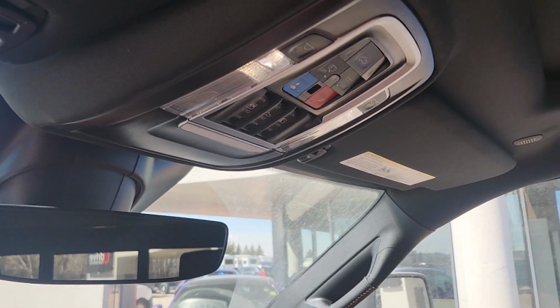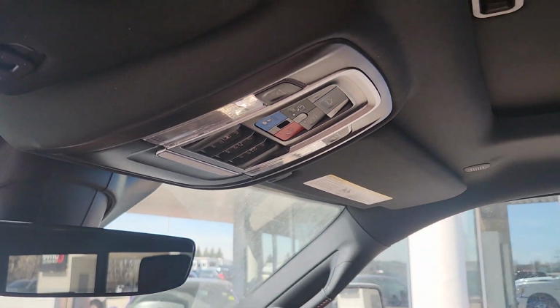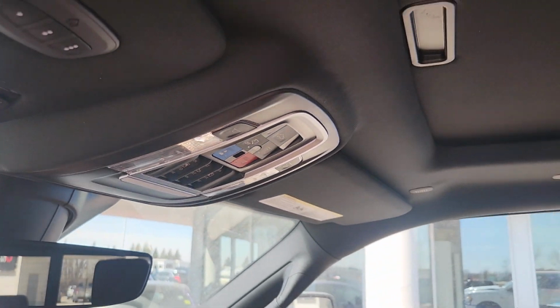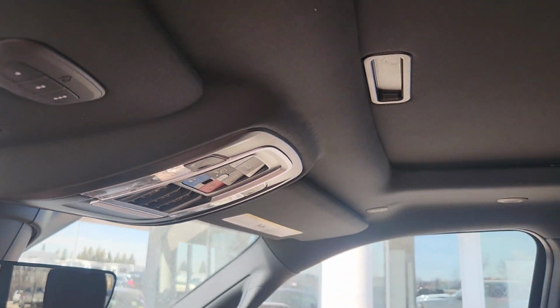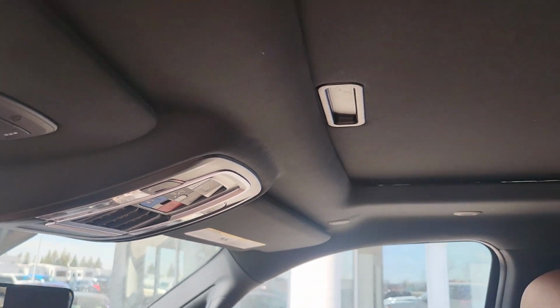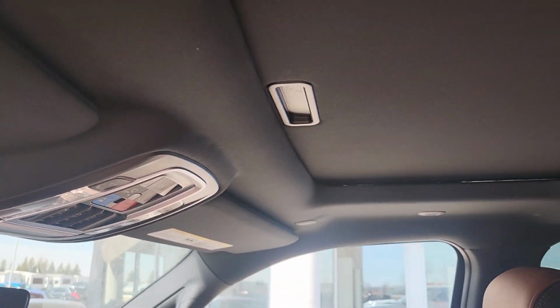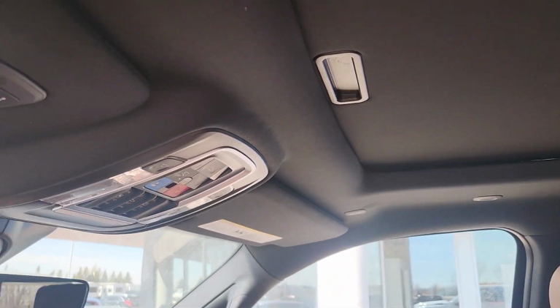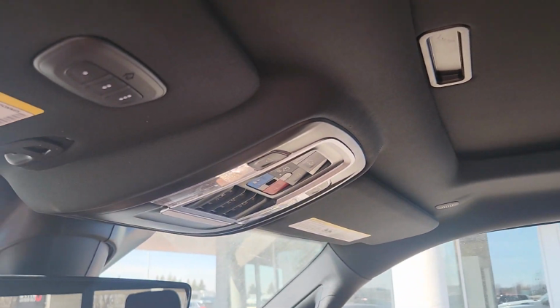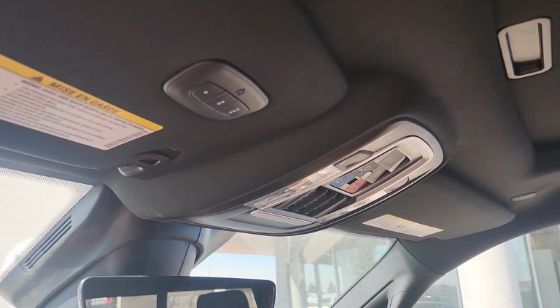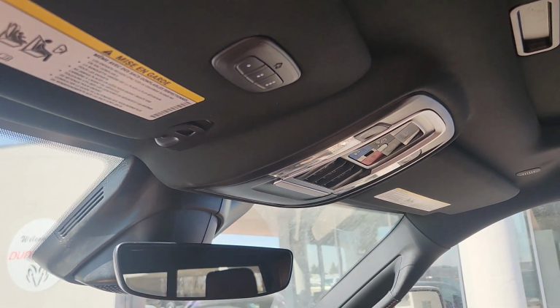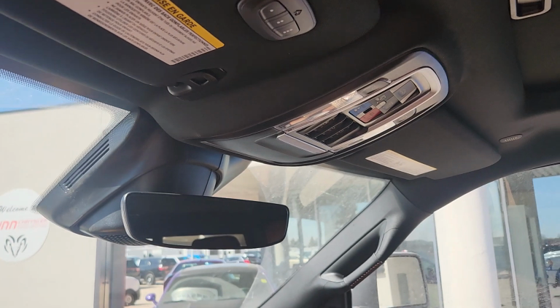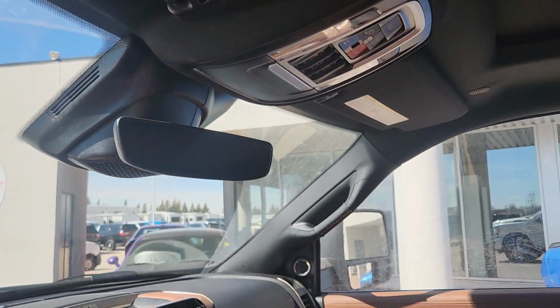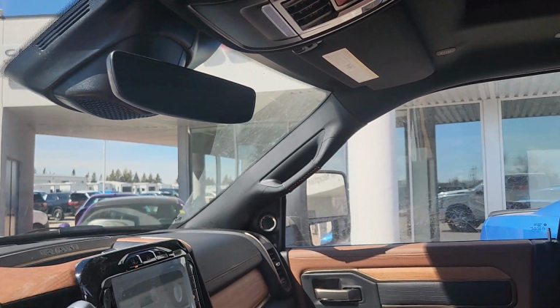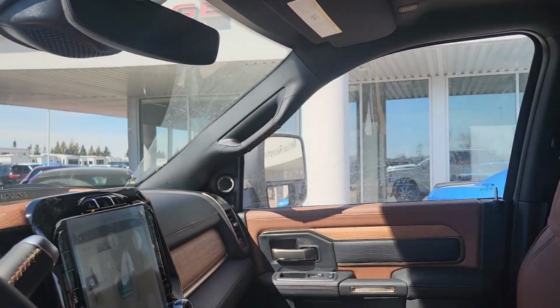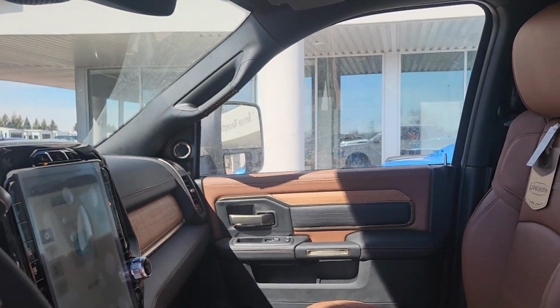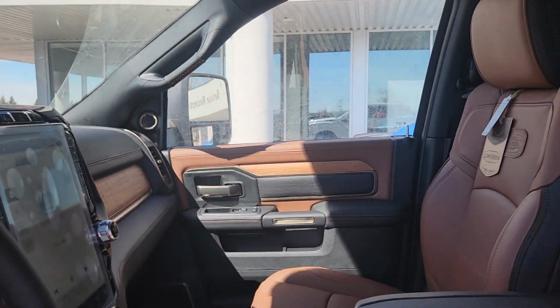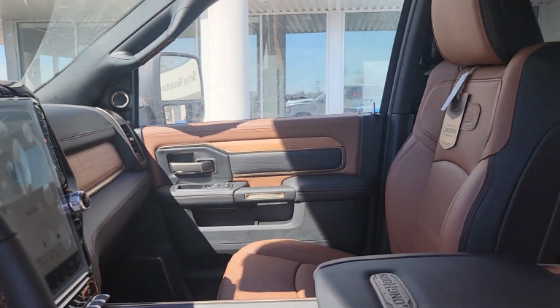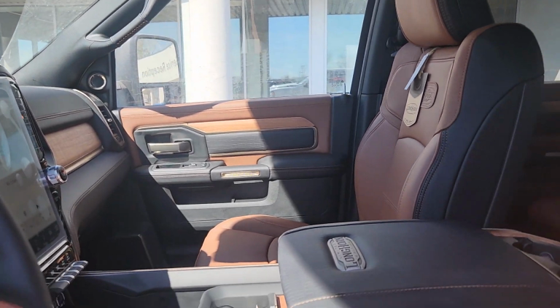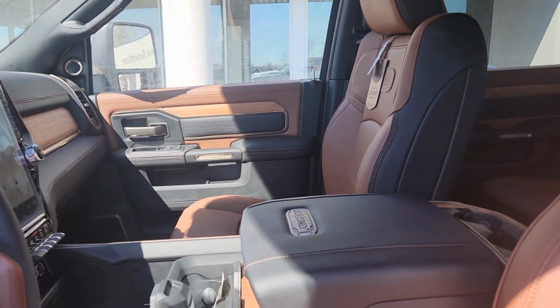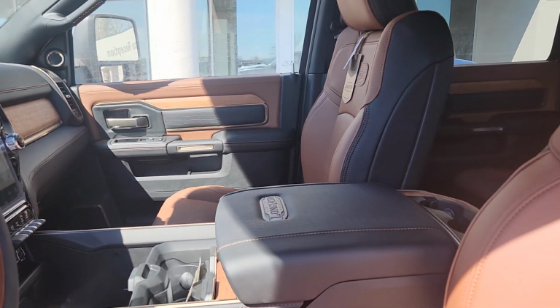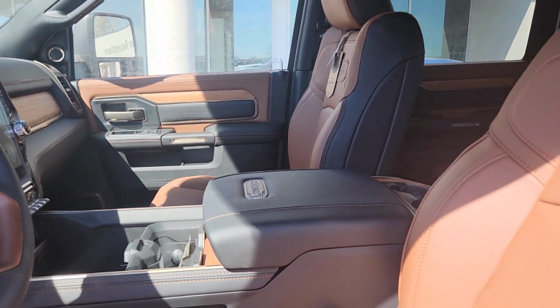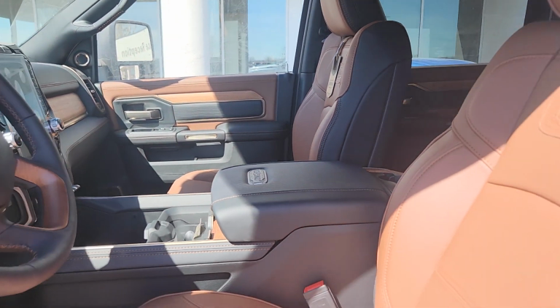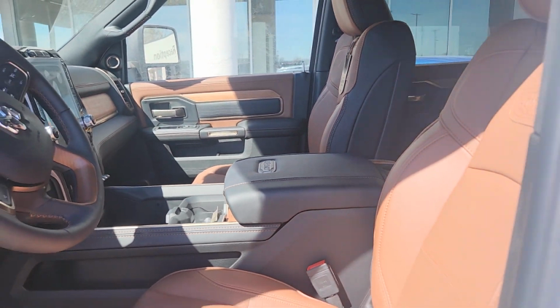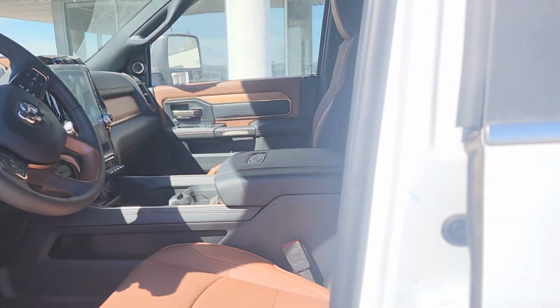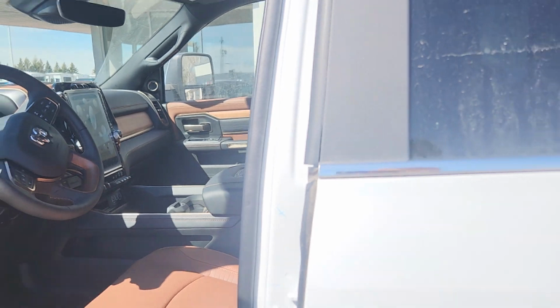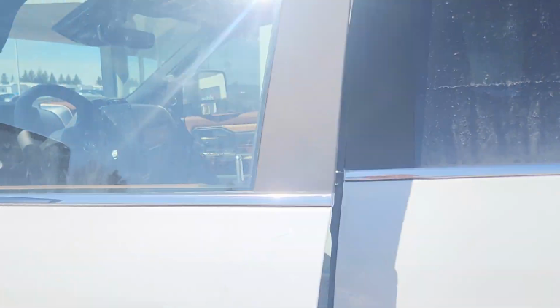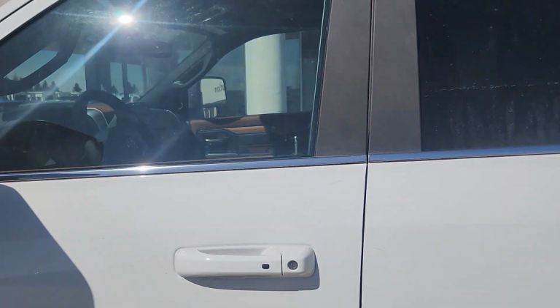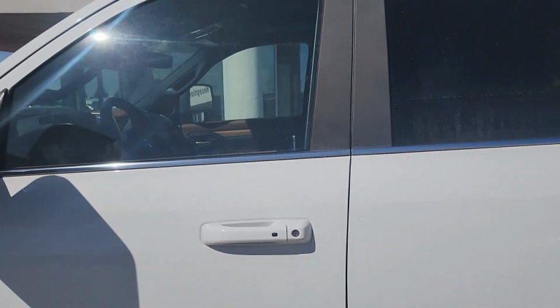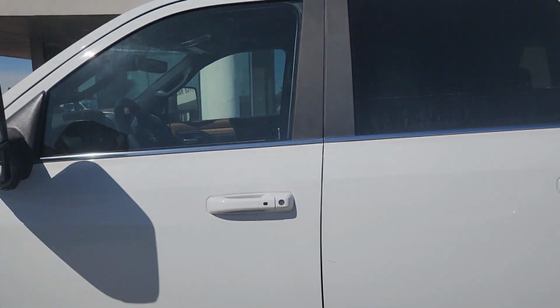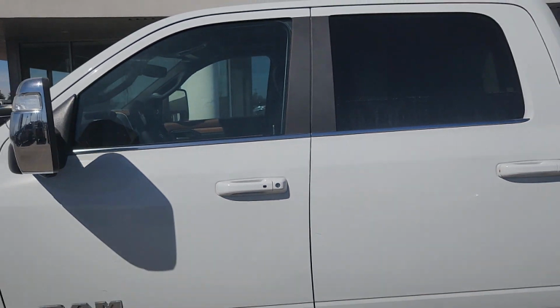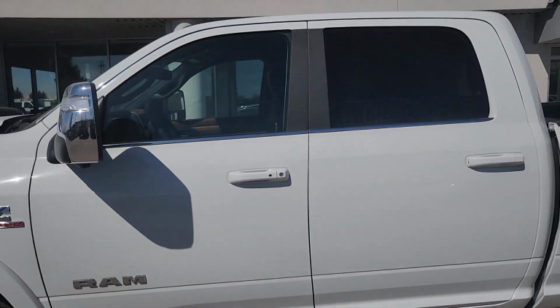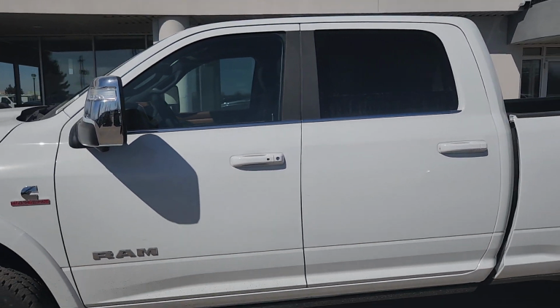There's a sunroof up here and universal garage door openers. Tons of storage space.